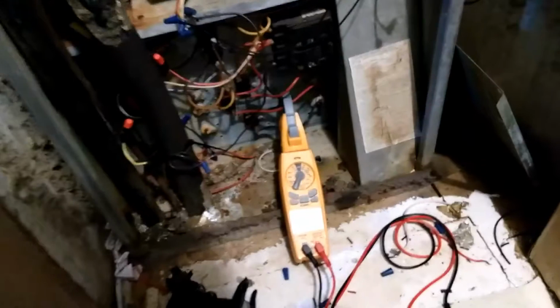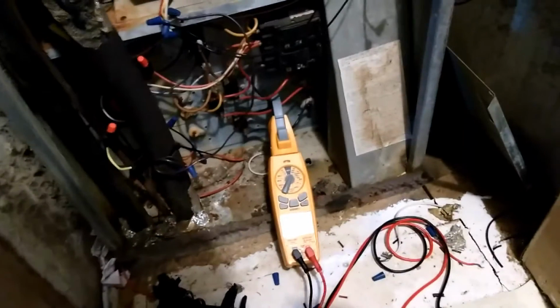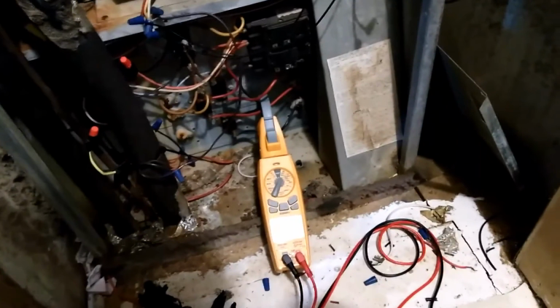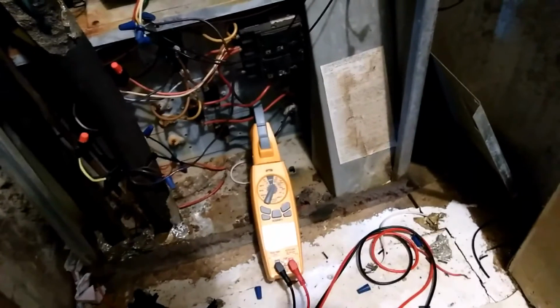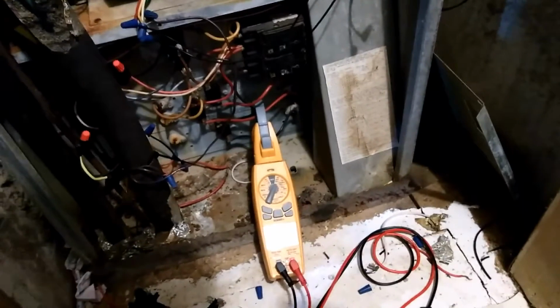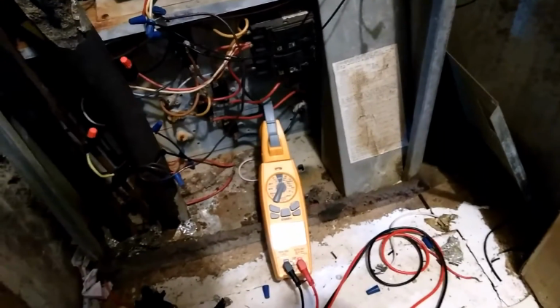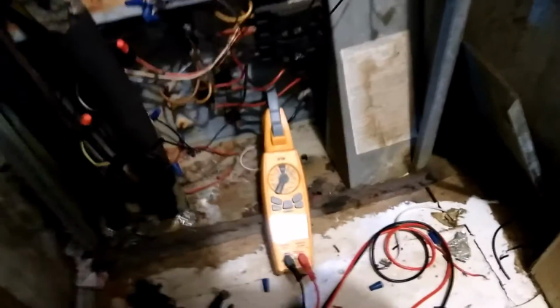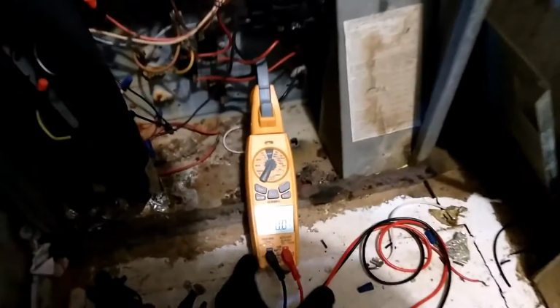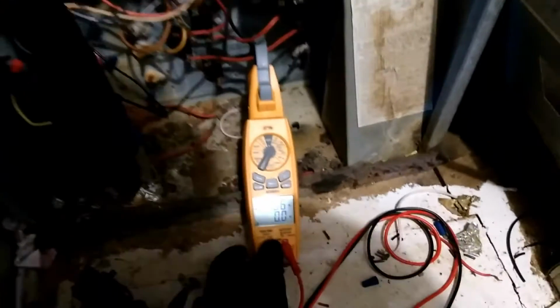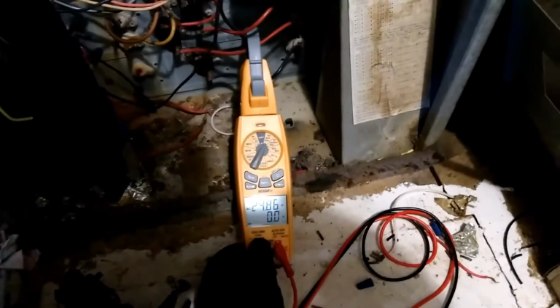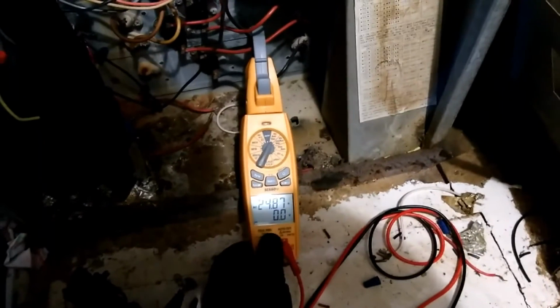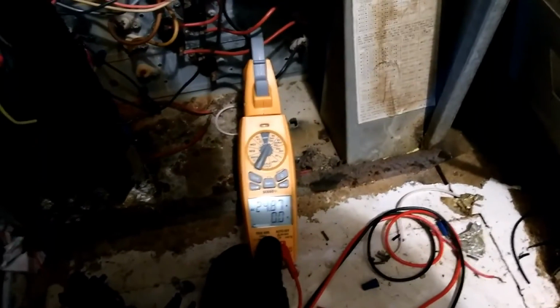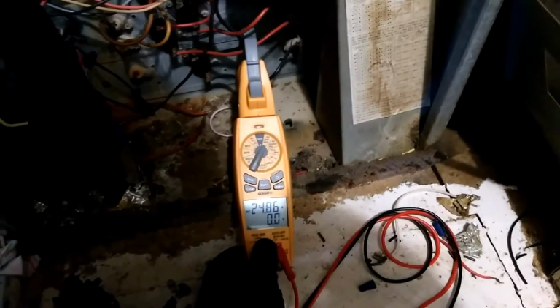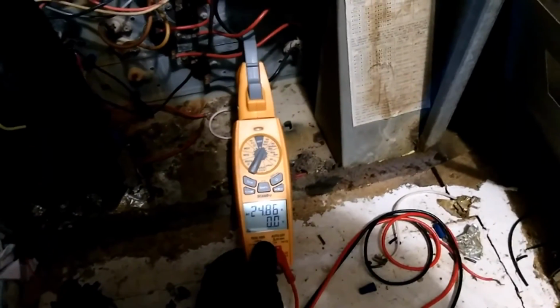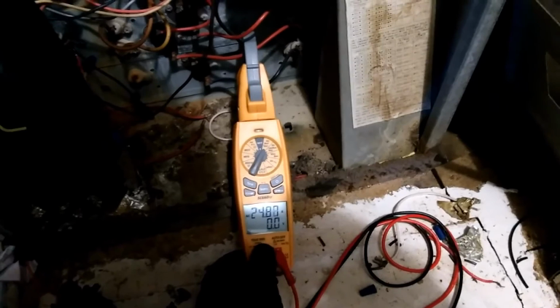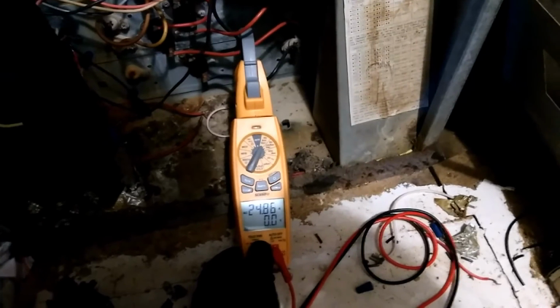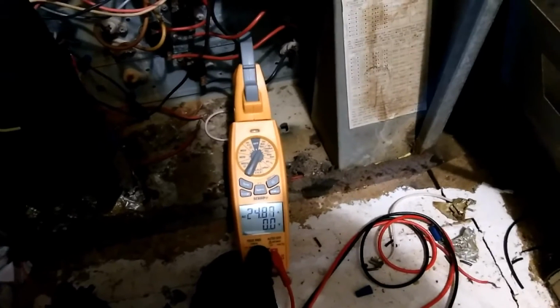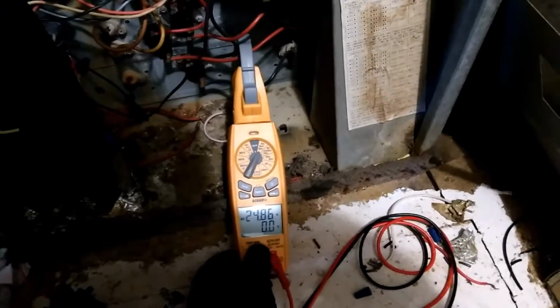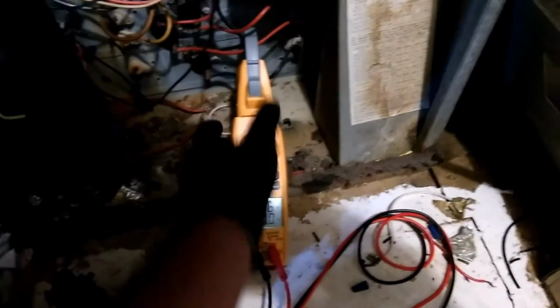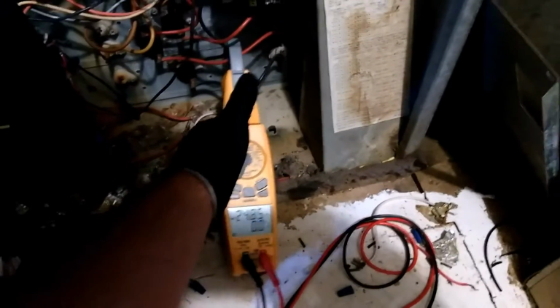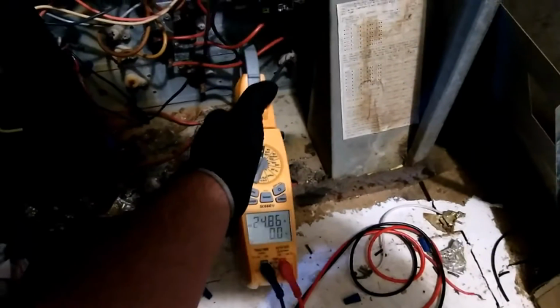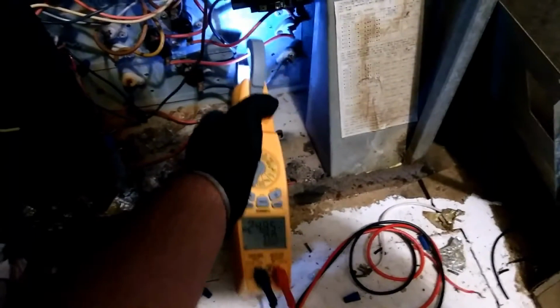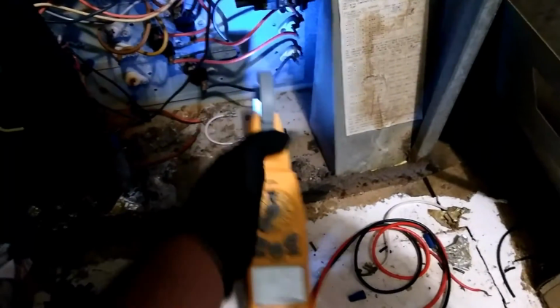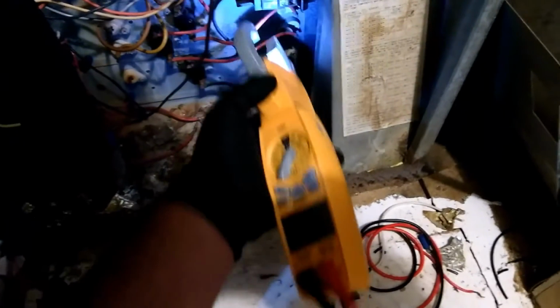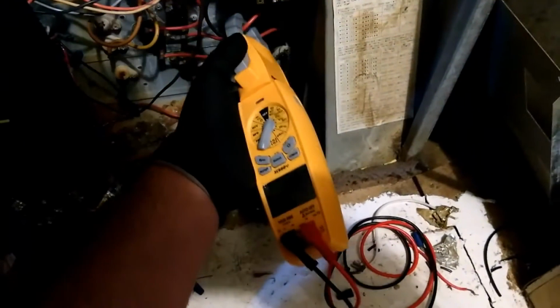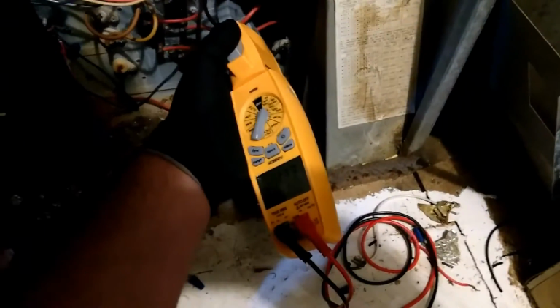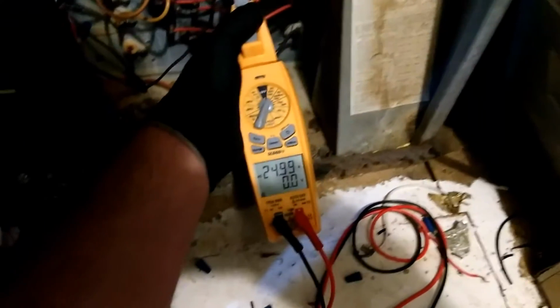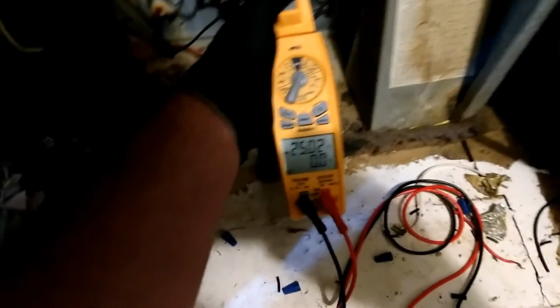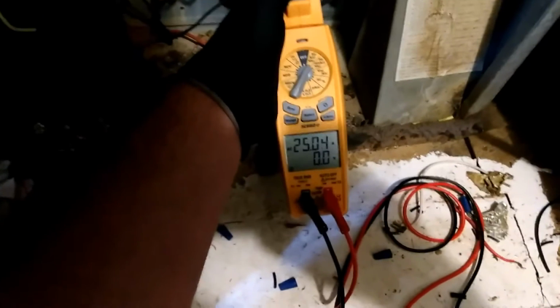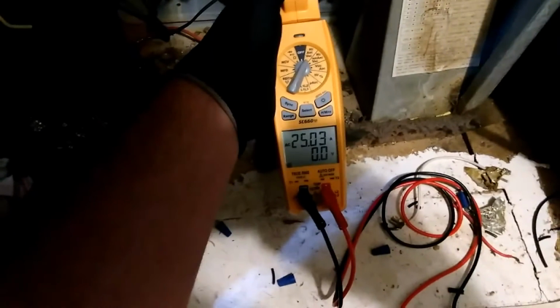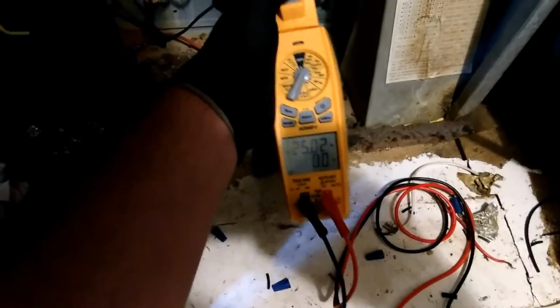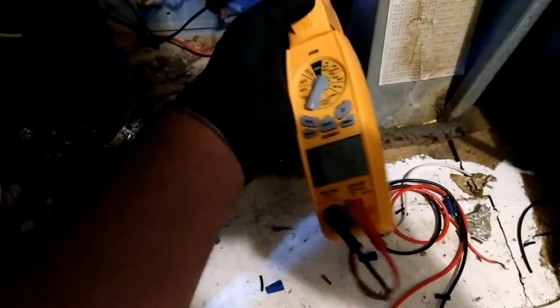I'm on an electric furnace today. I got the SC660 out. We have 25 amps on one of the elements. Same story on the other element.